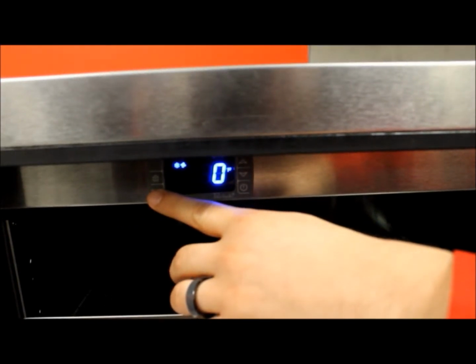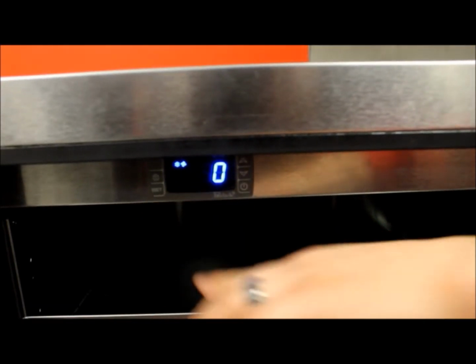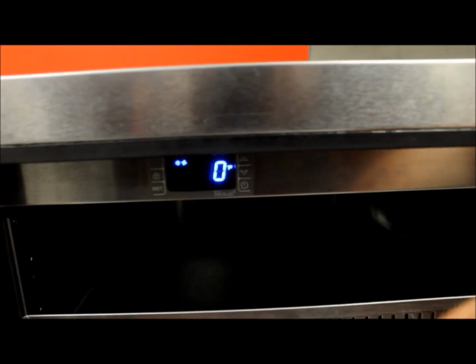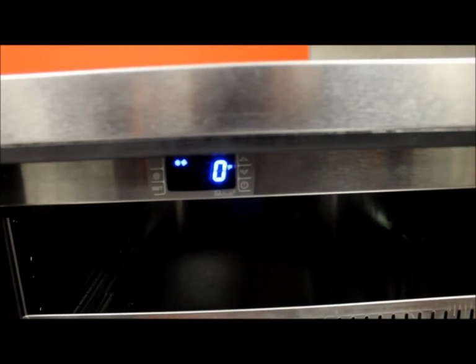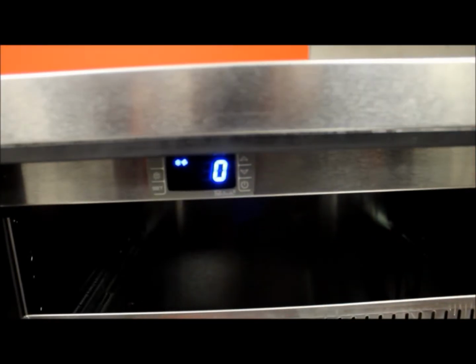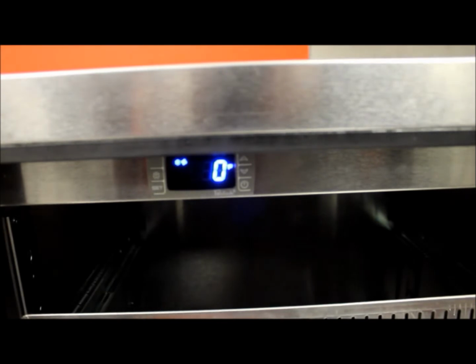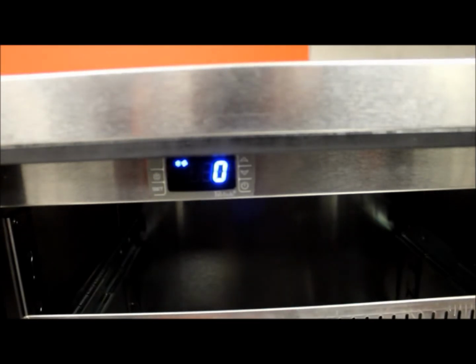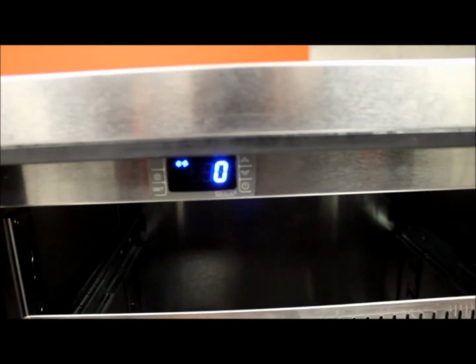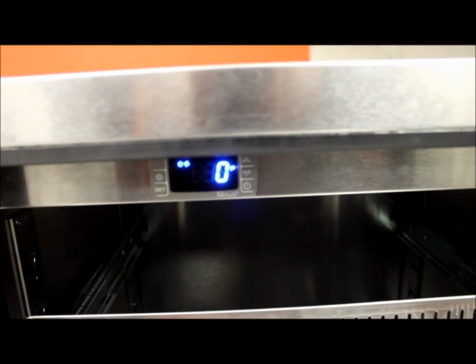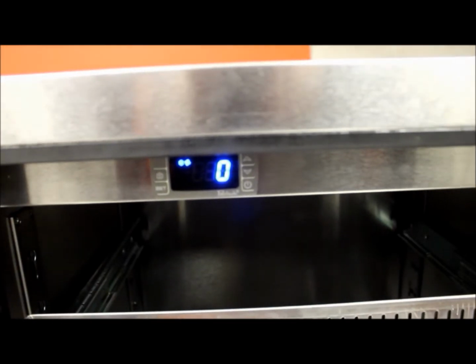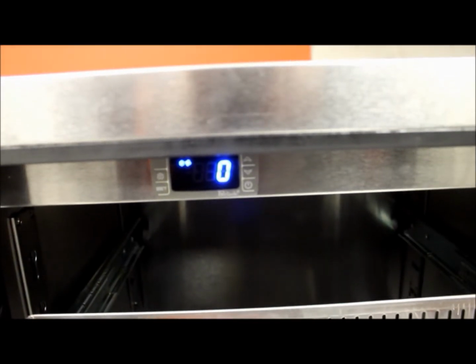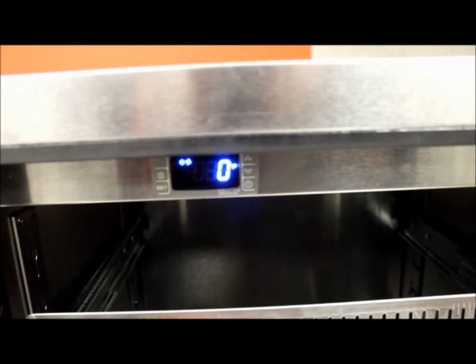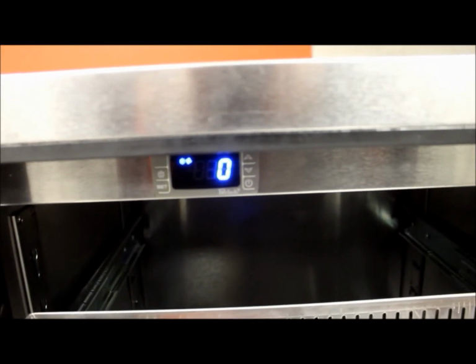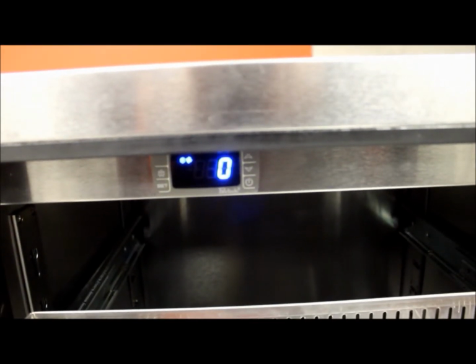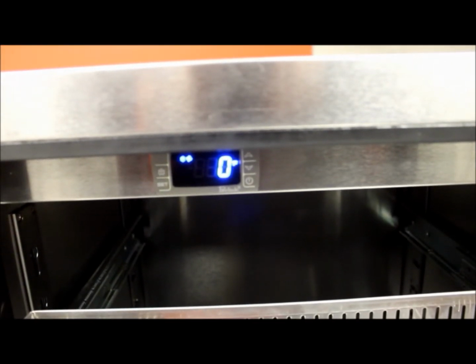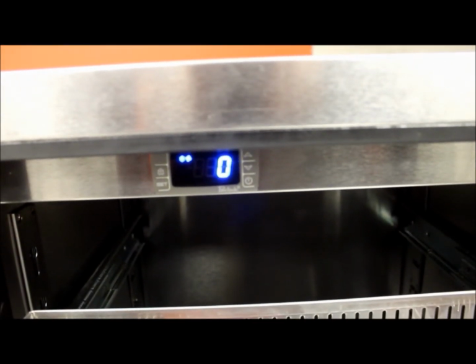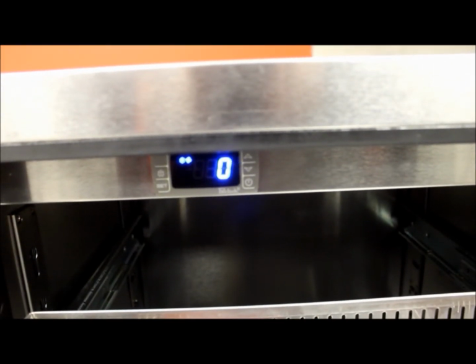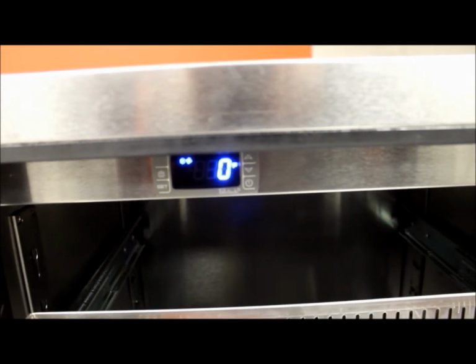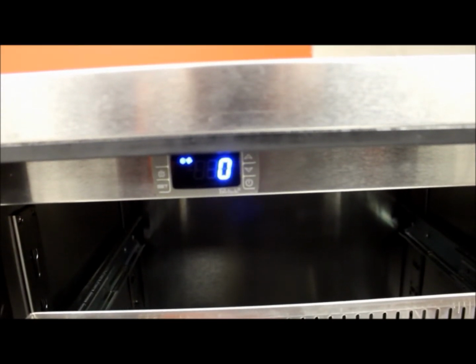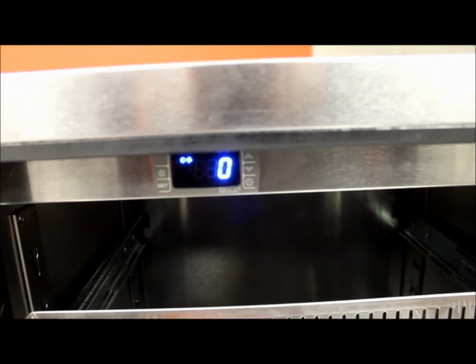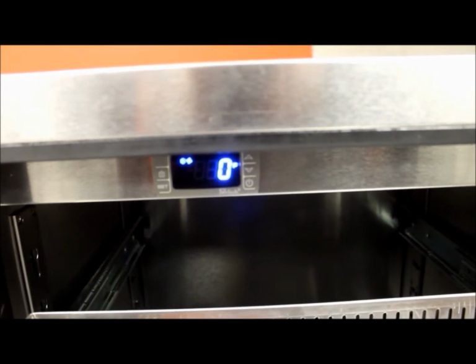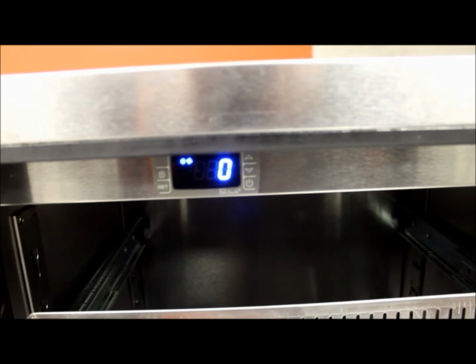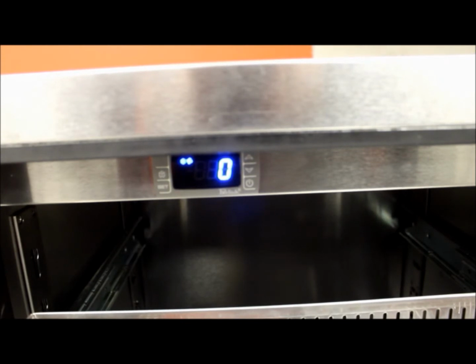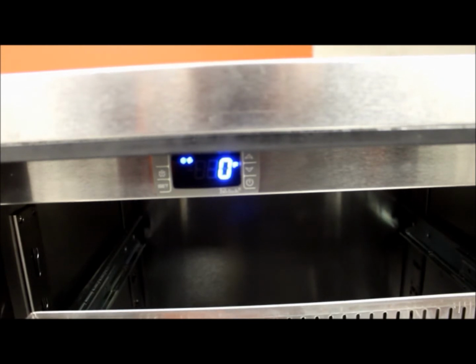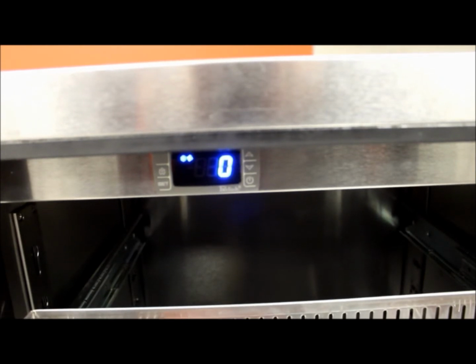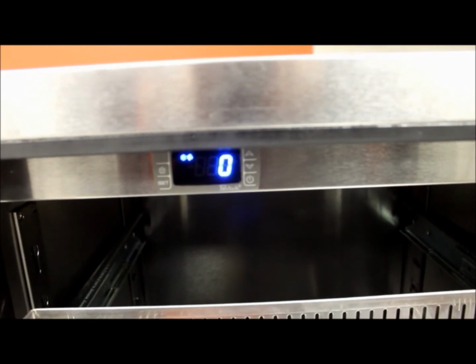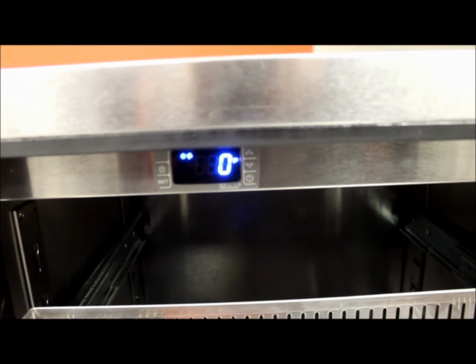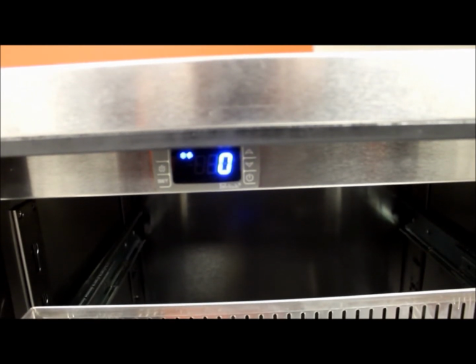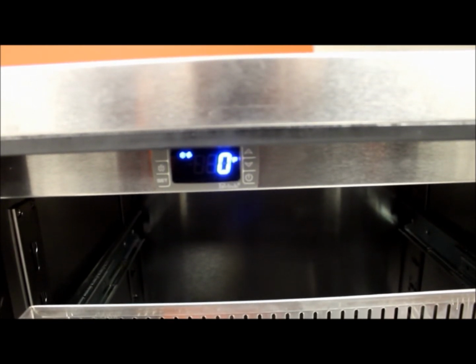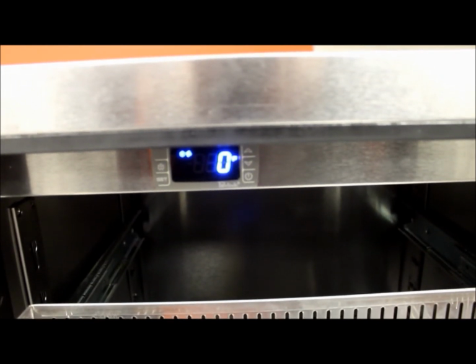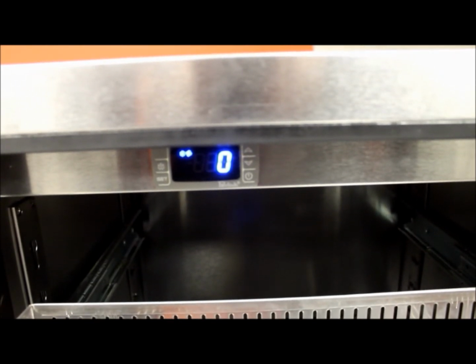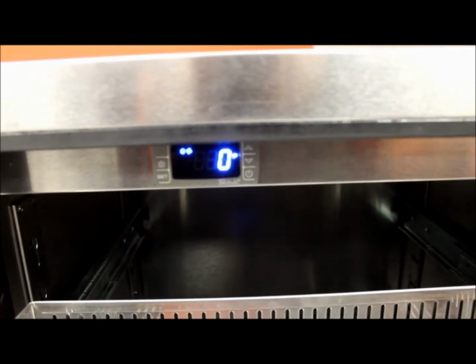Setting the temperature too warm on a freezer will foul out your product. Setting the temperature too cold on a cooler will actually cause the unit to freeze up and not cool at all.